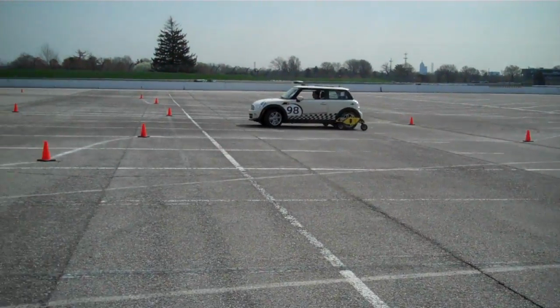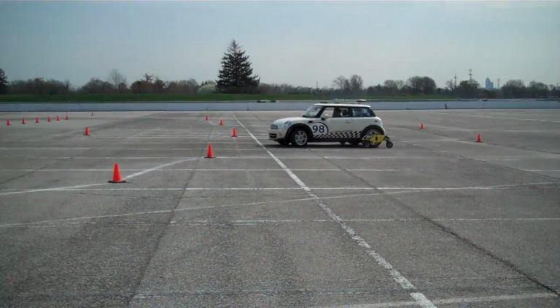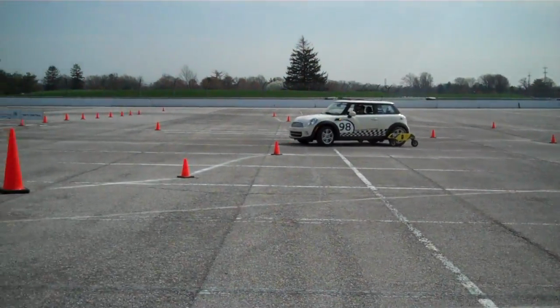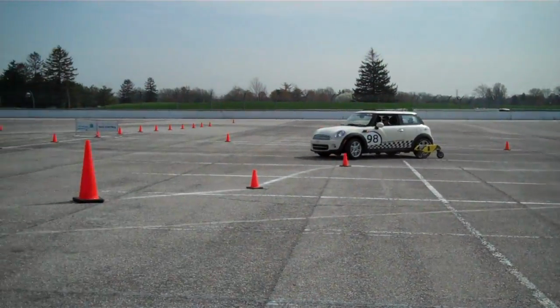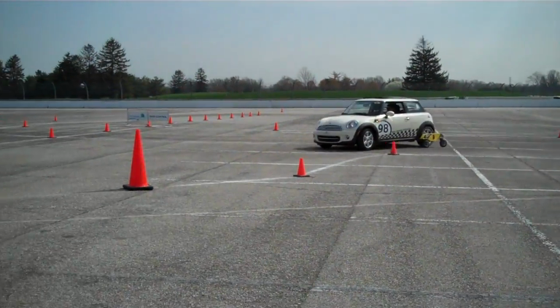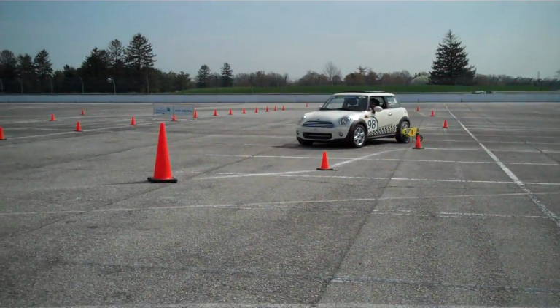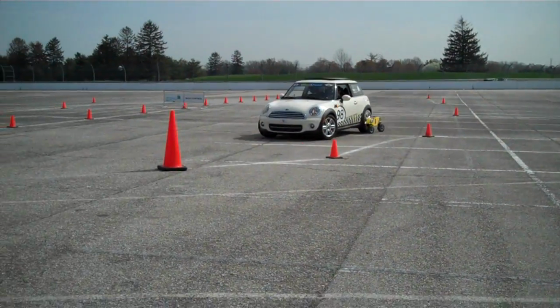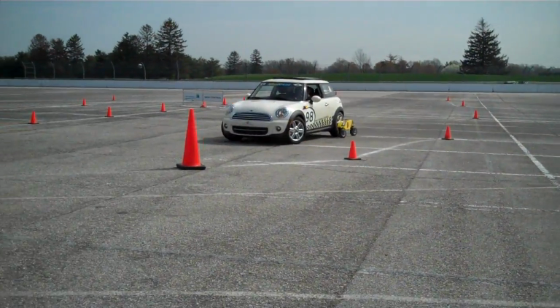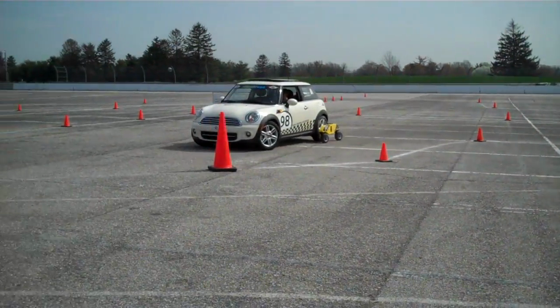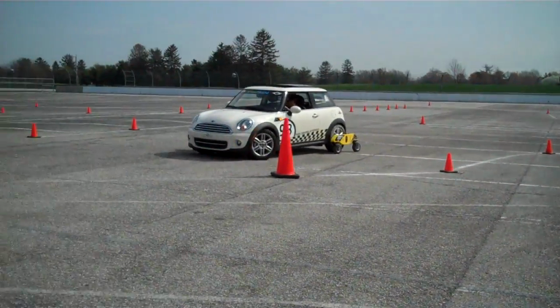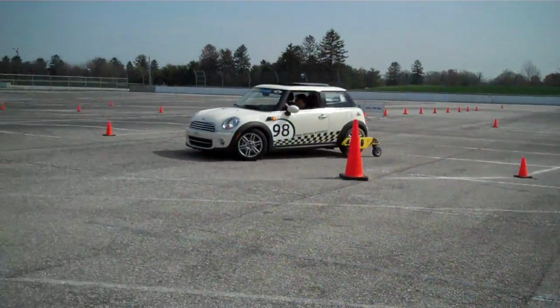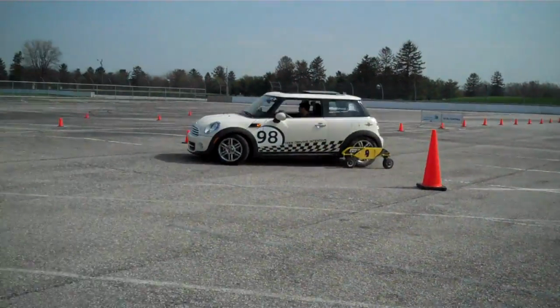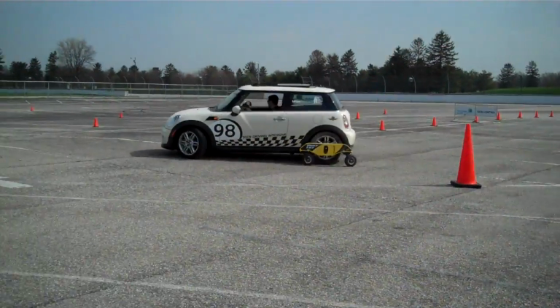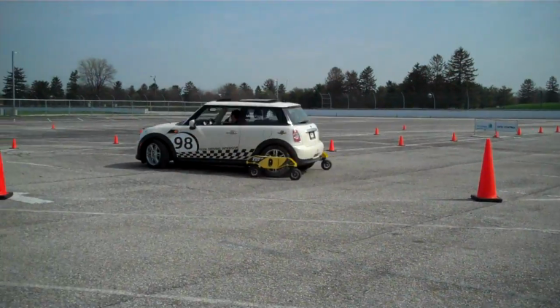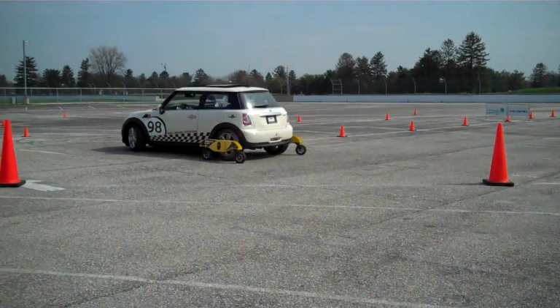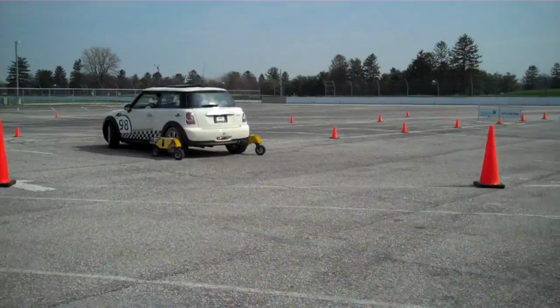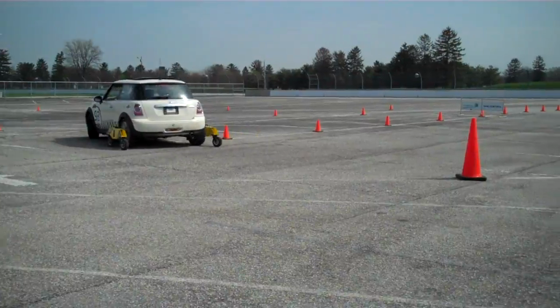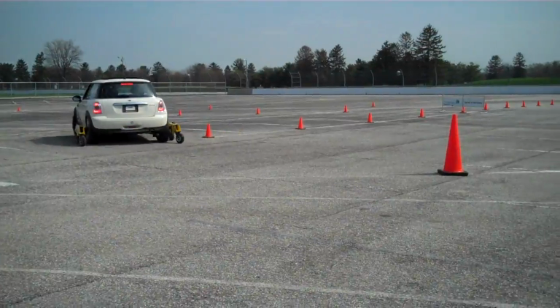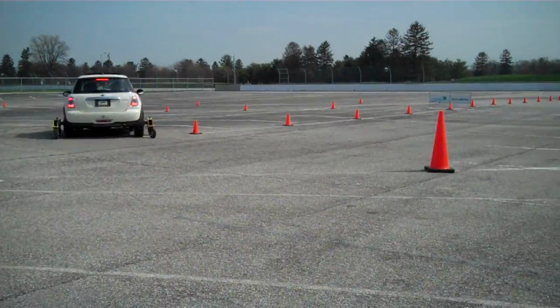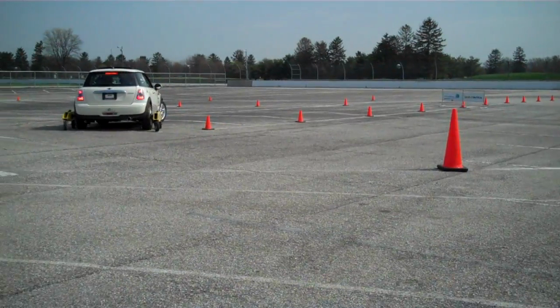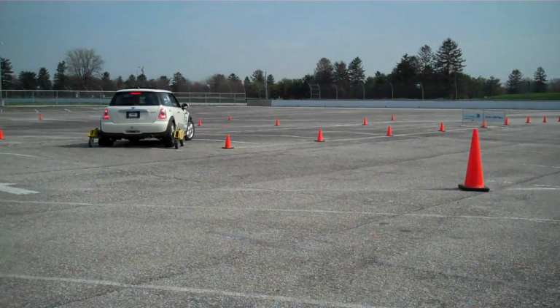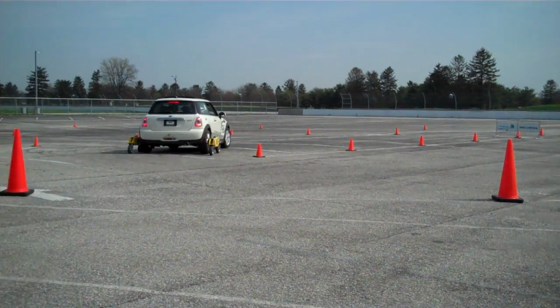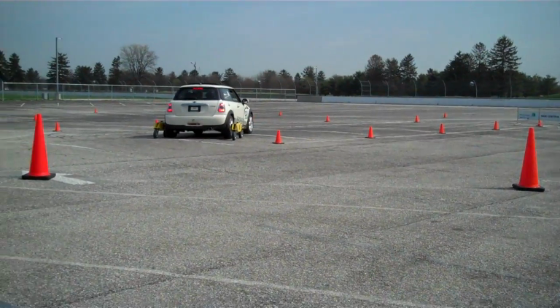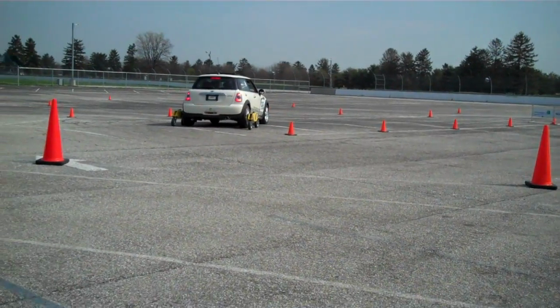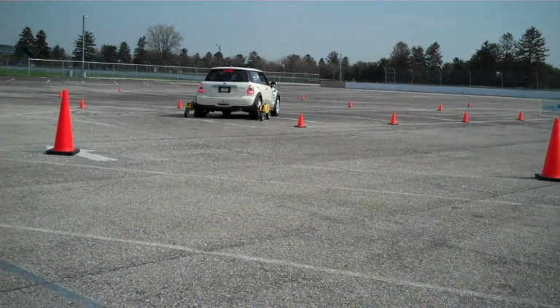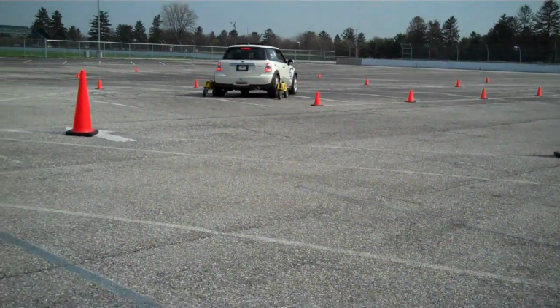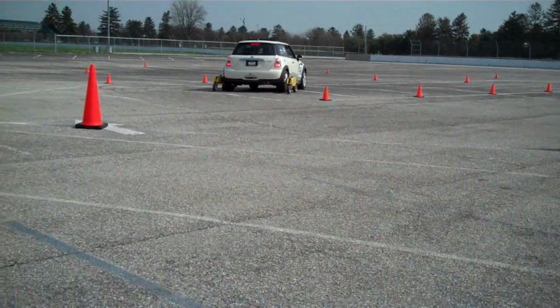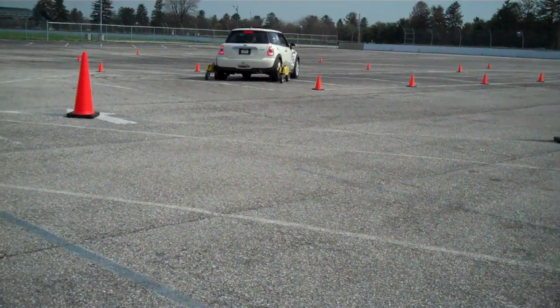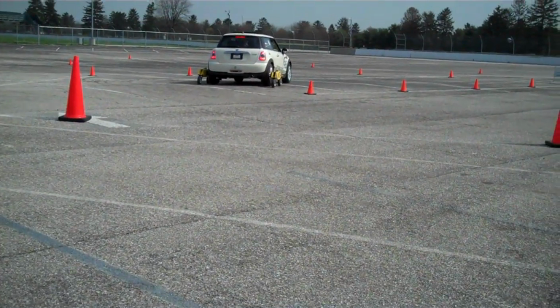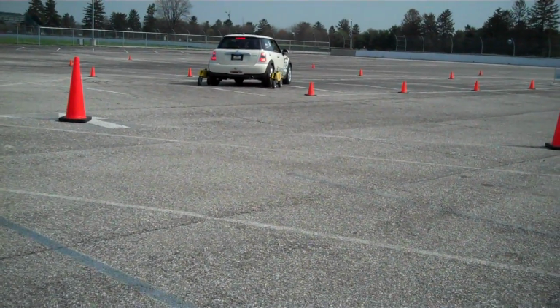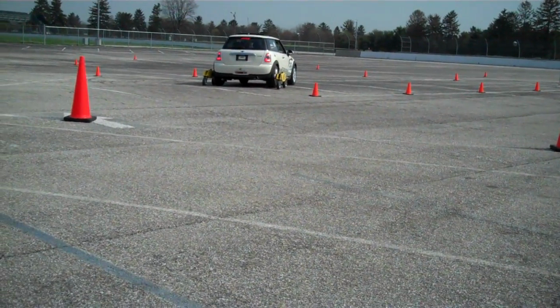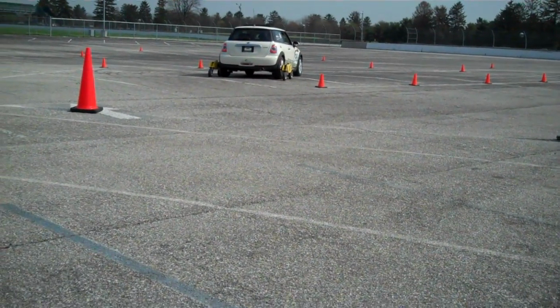What we get the students to feel first is how the car feels when it slides, when it breaks off. And then we encourage them to drive within the limits.